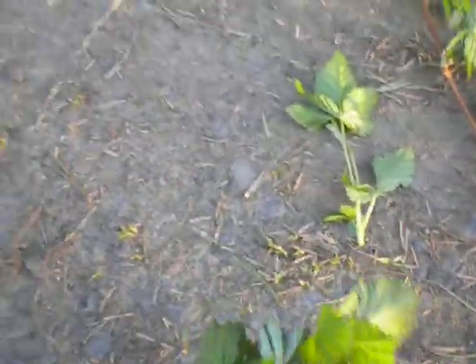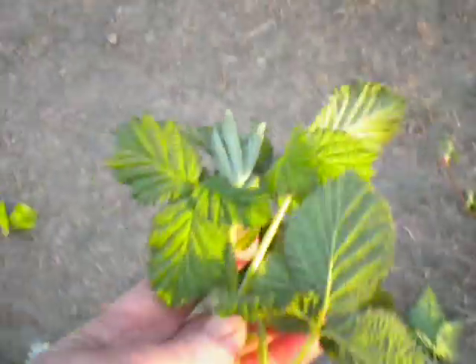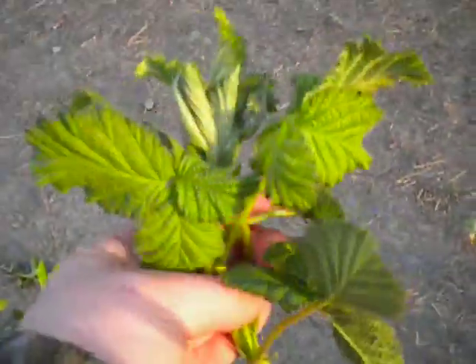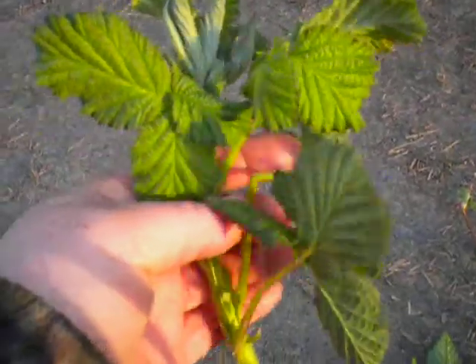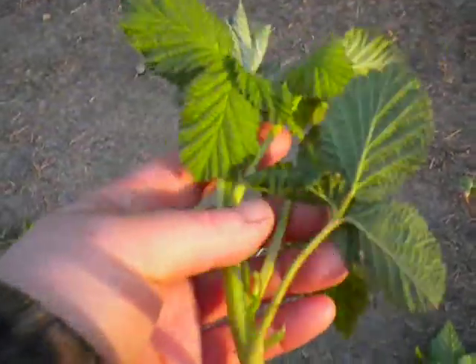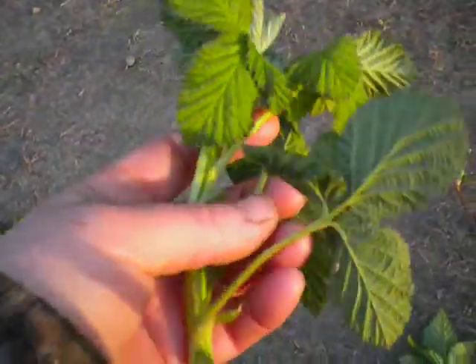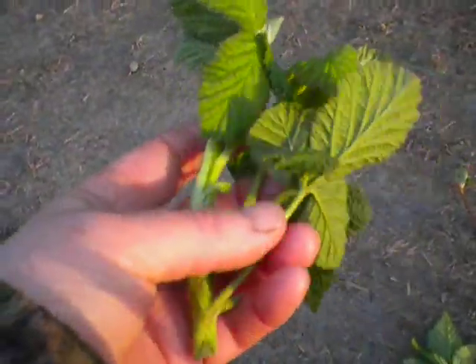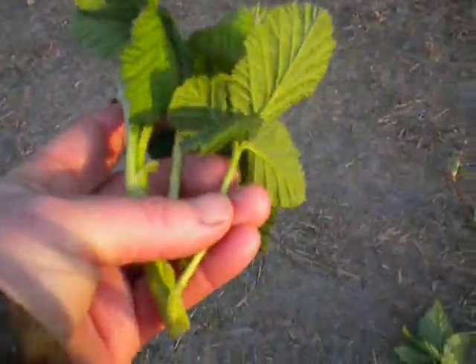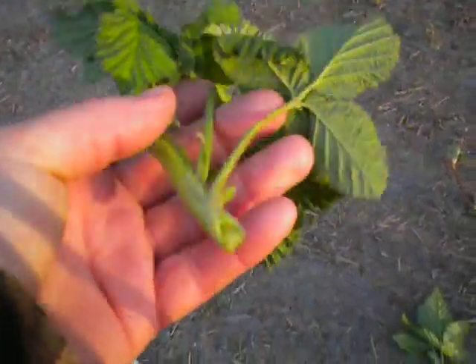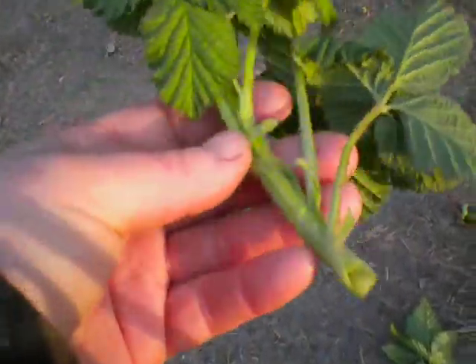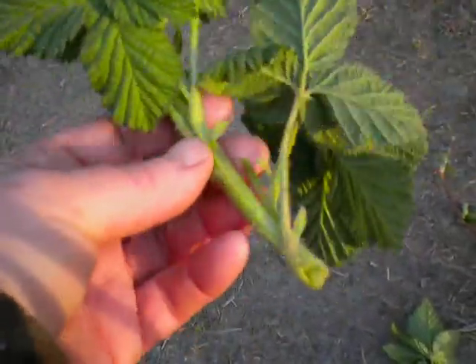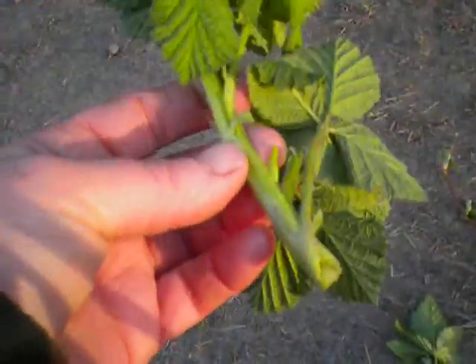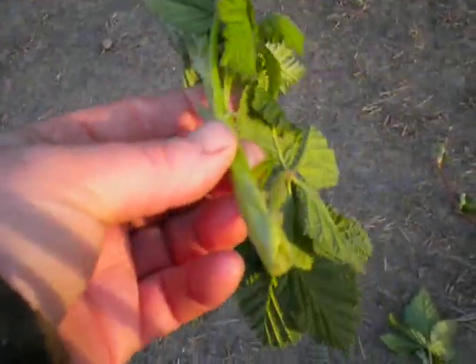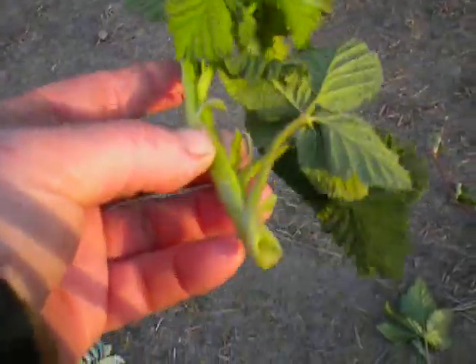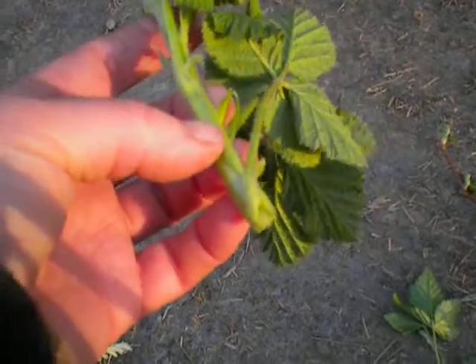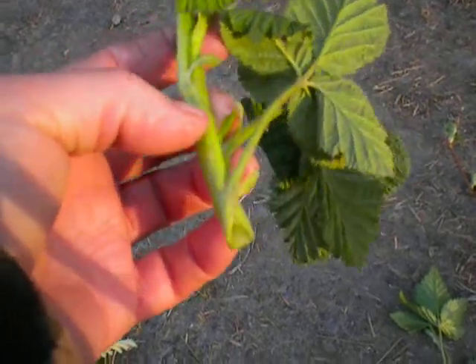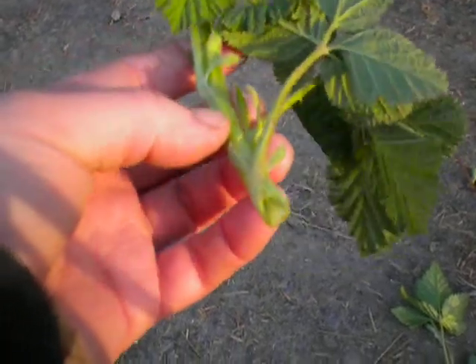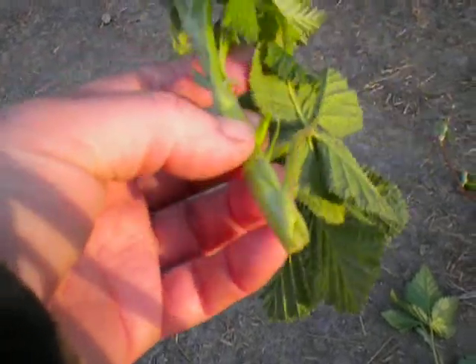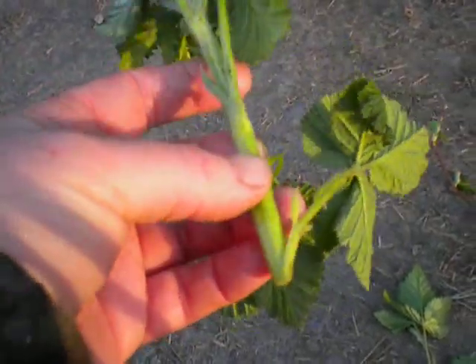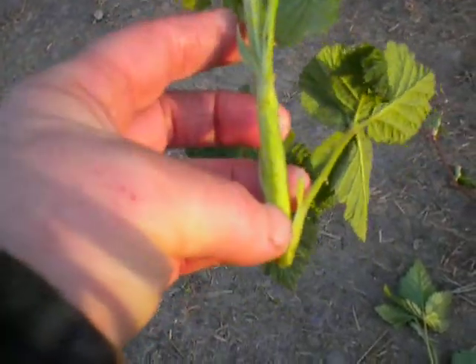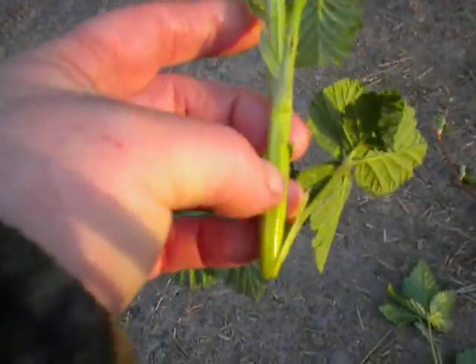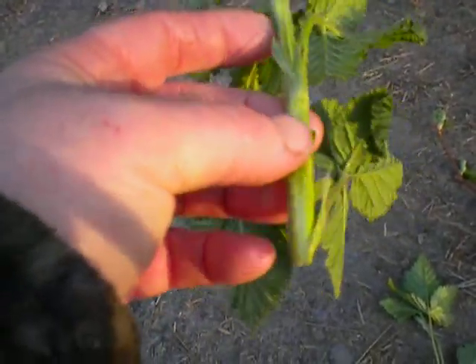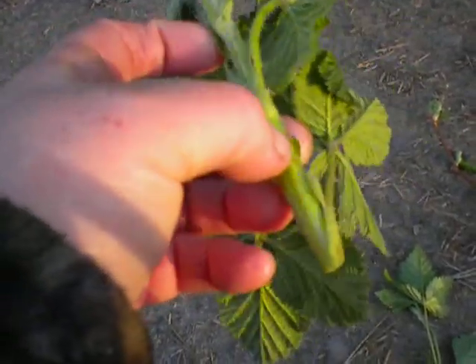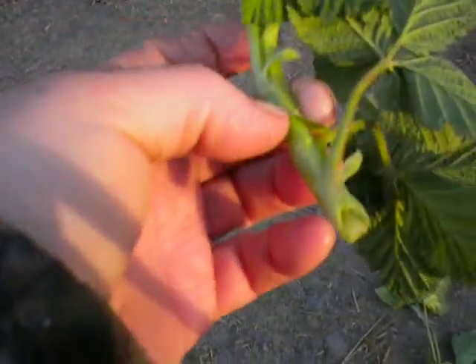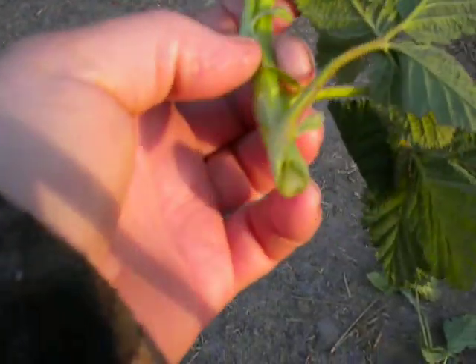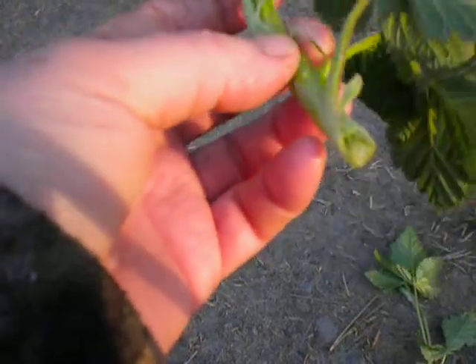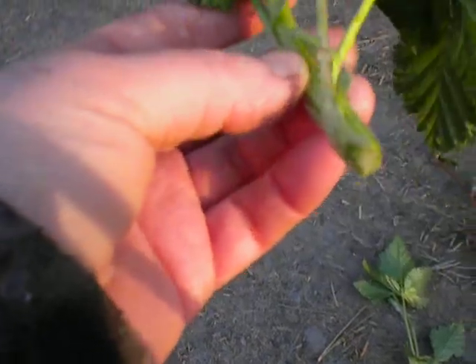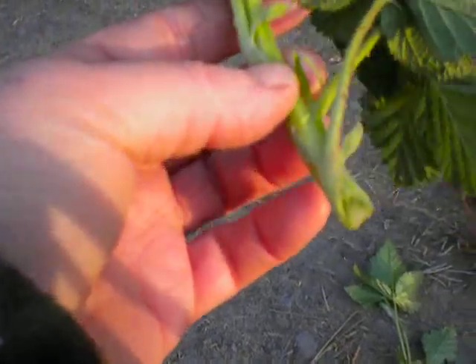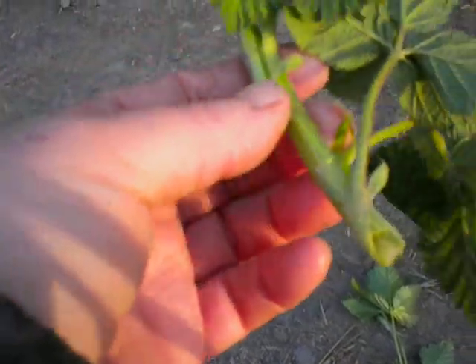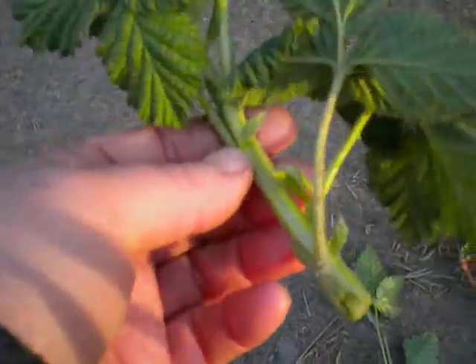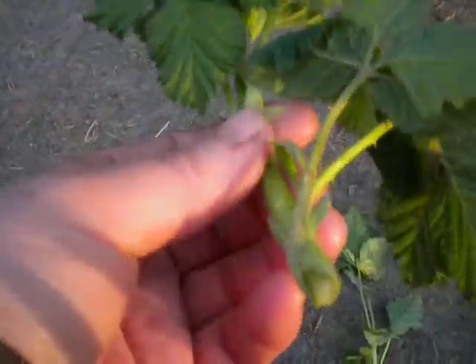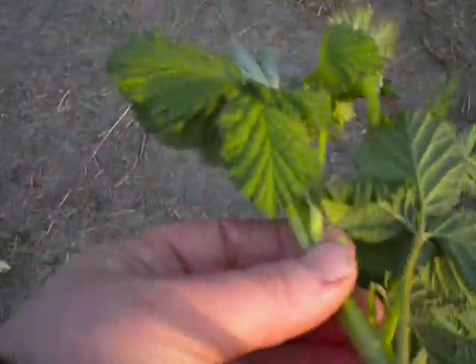This is a non-native — this is a Himalayan blackberry. You can do the same thing with that. This is new growth, so you strip off the outer section of the stem where there are some spines, and you can eat the center.